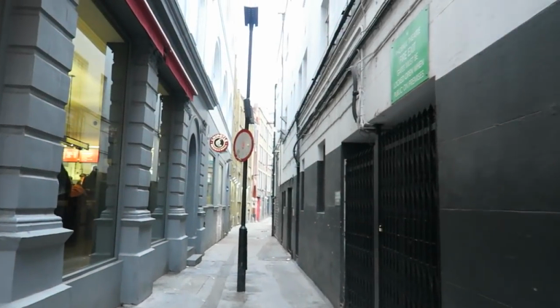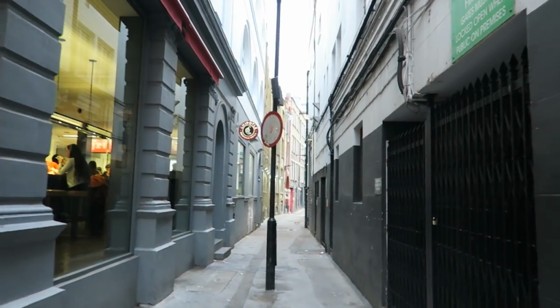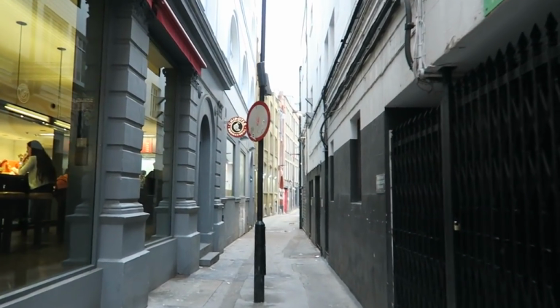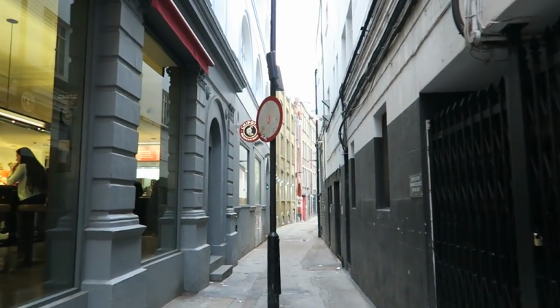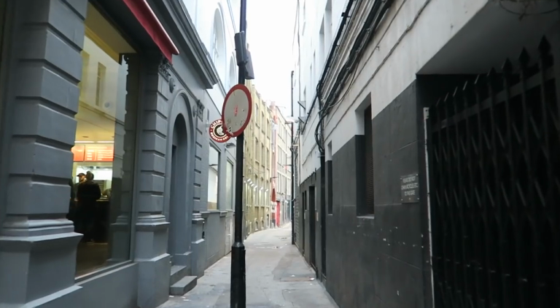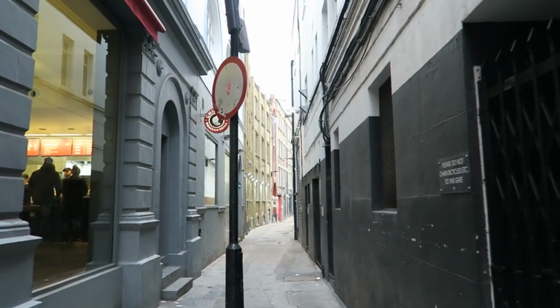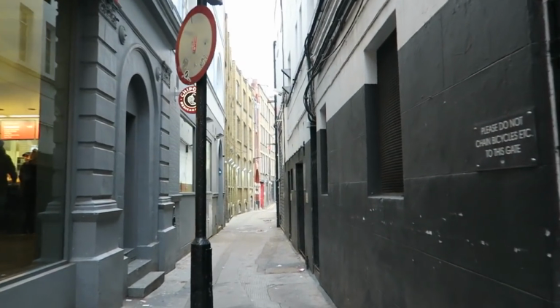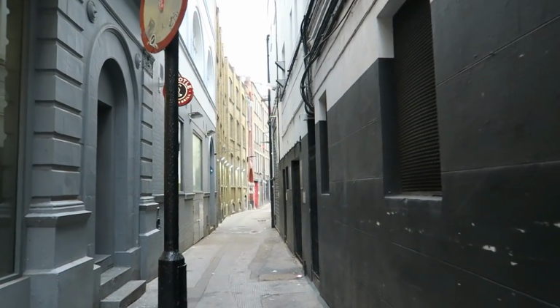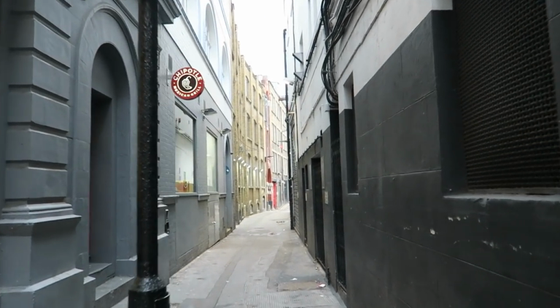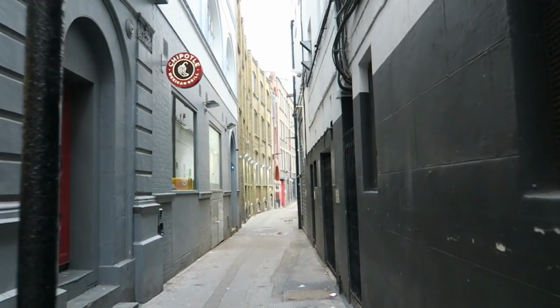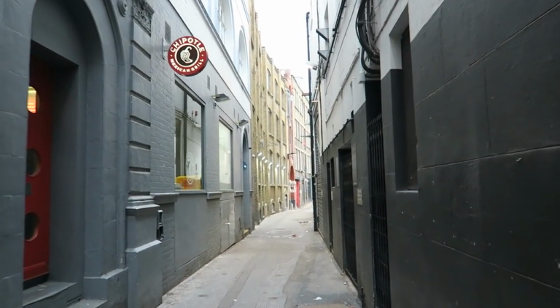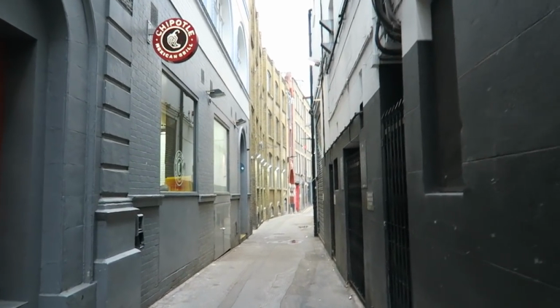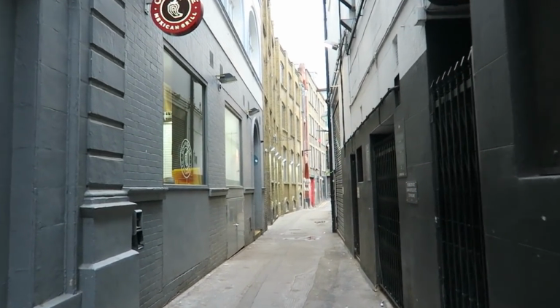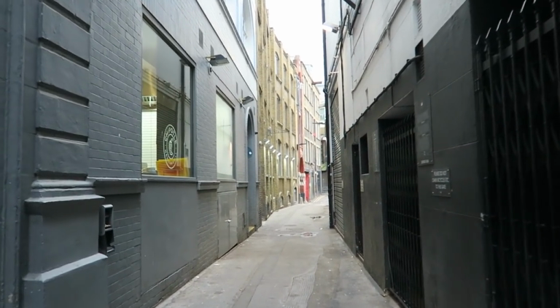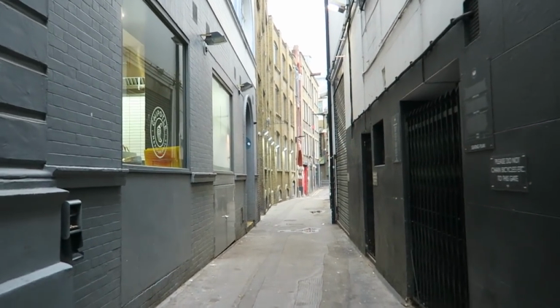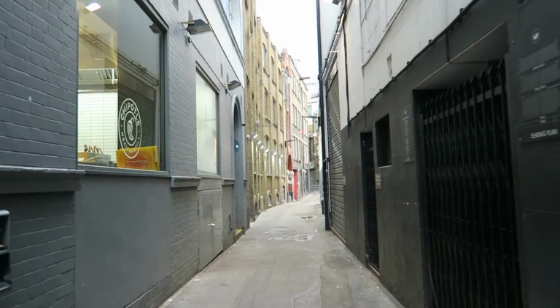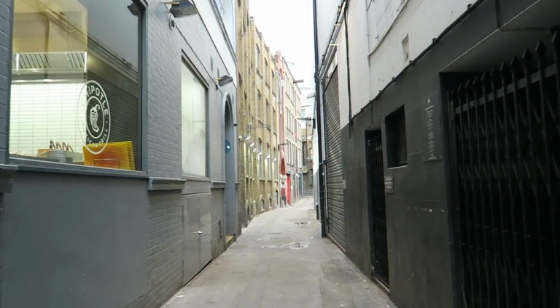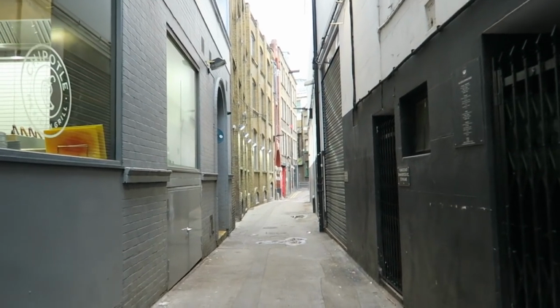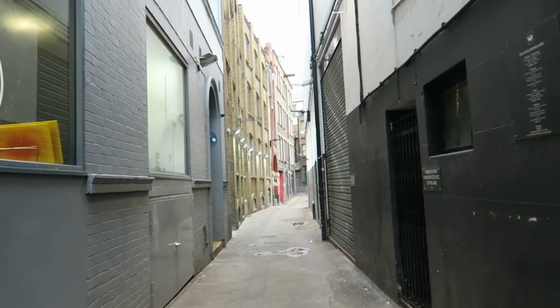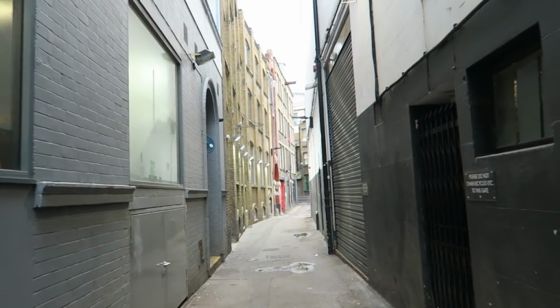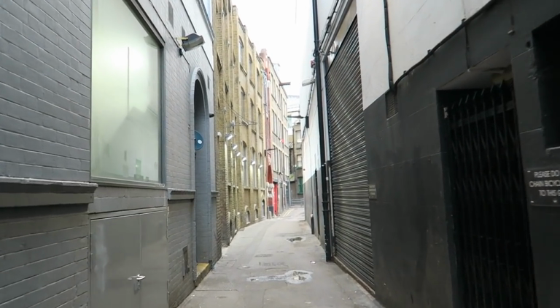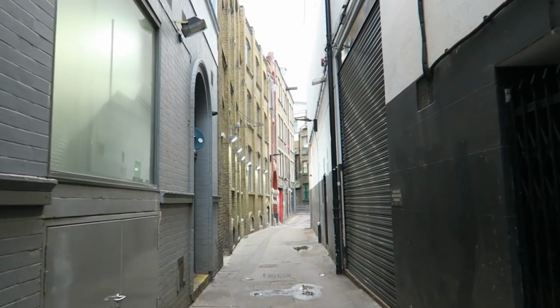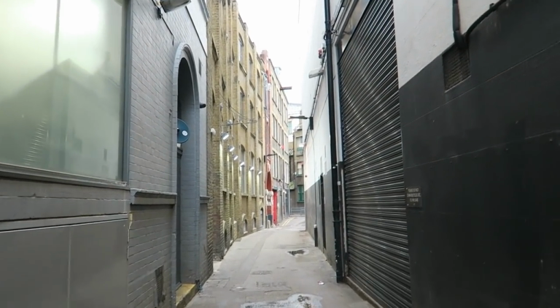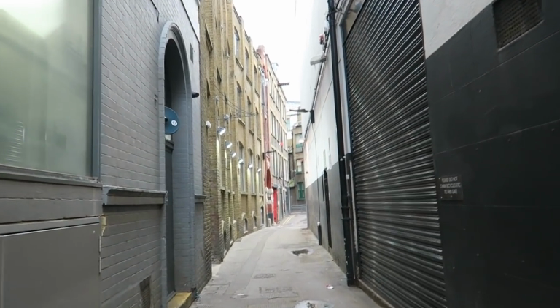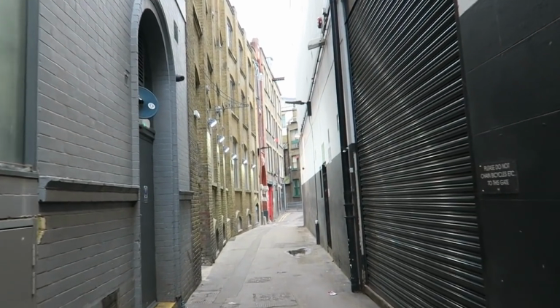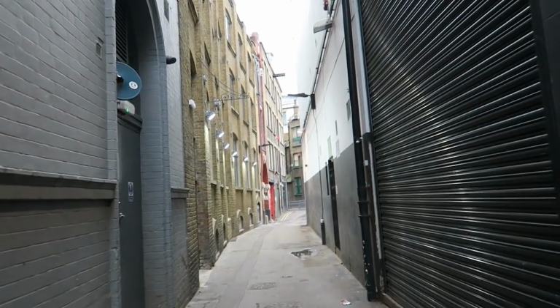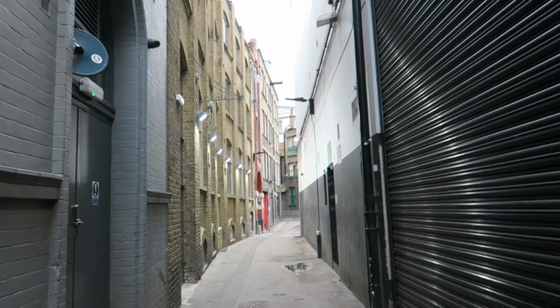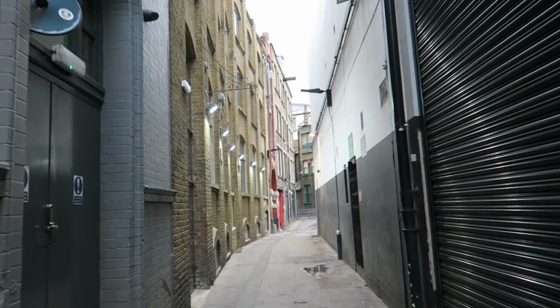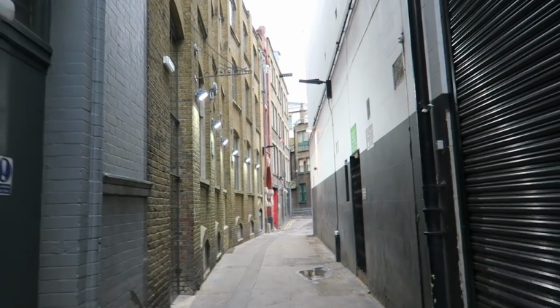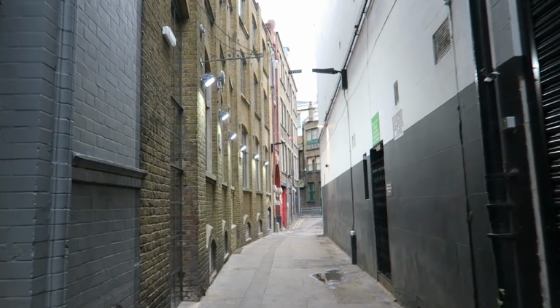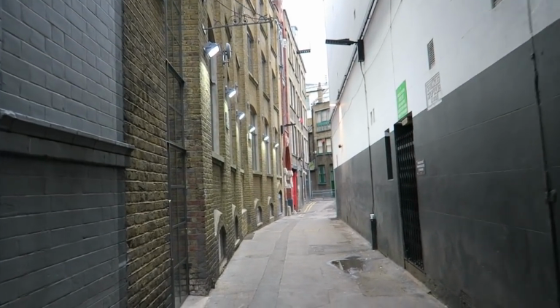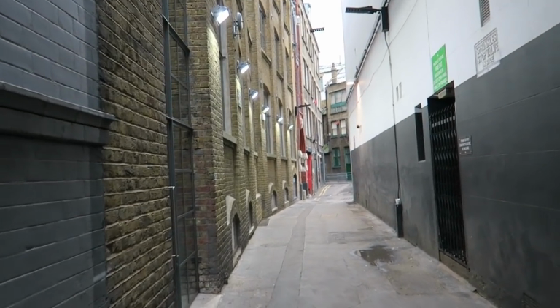Like much of London, the St Giles area is very much part of the very modern city. But London, as well as being a modern city, is also an ancient one, so despite constant redevelopment there is always a mix of both the modern and the ancient everywhere you go.